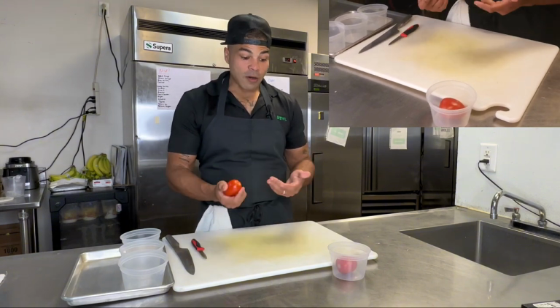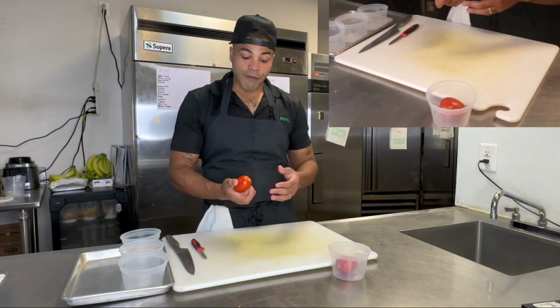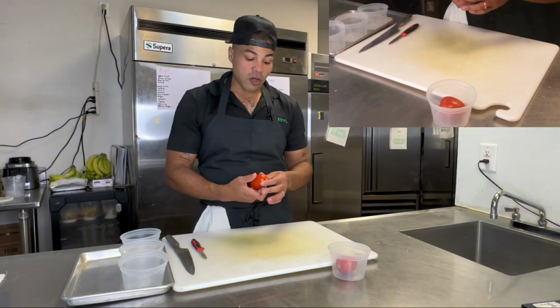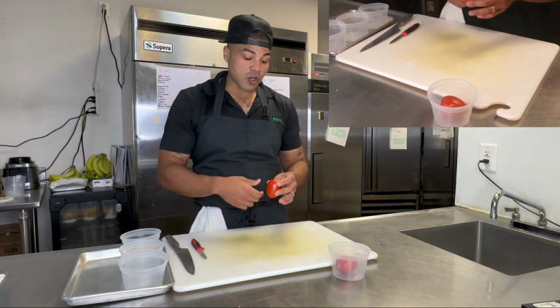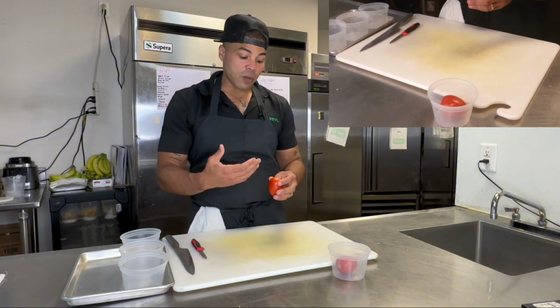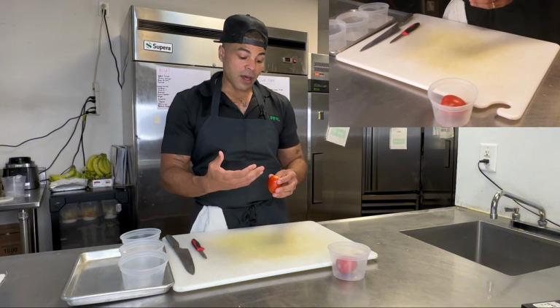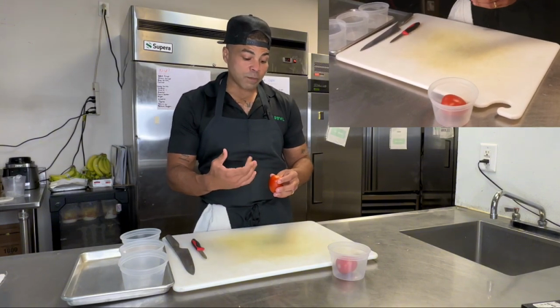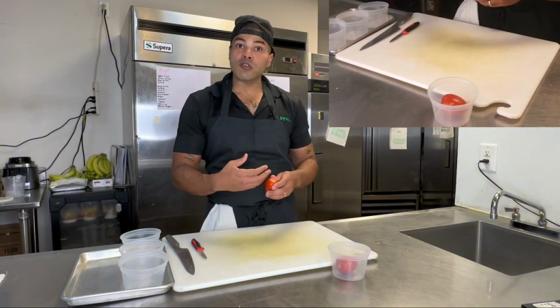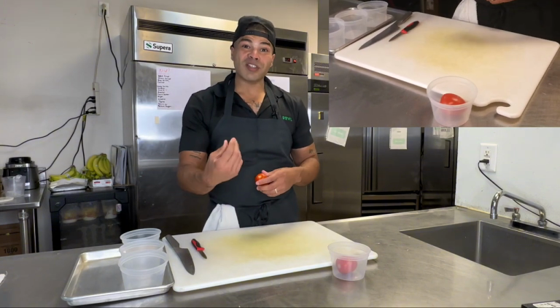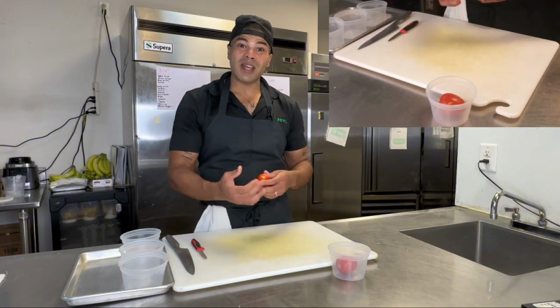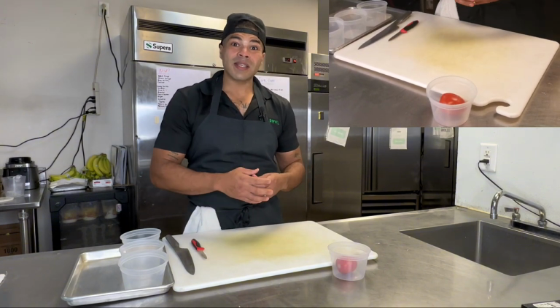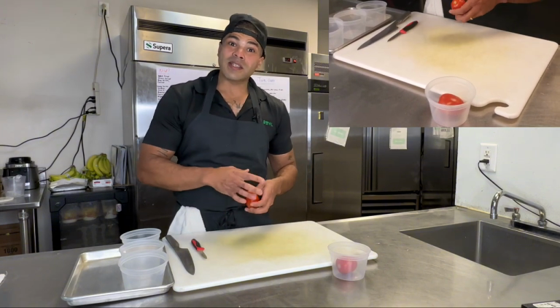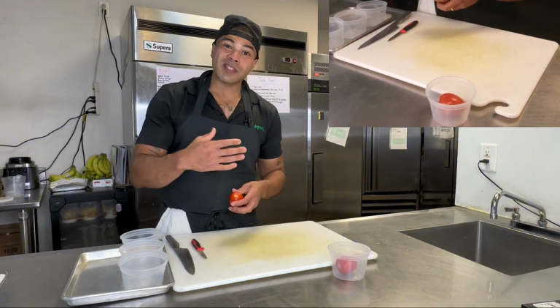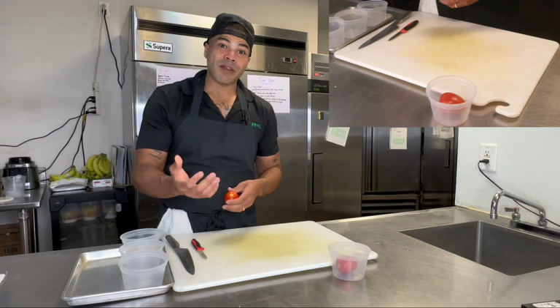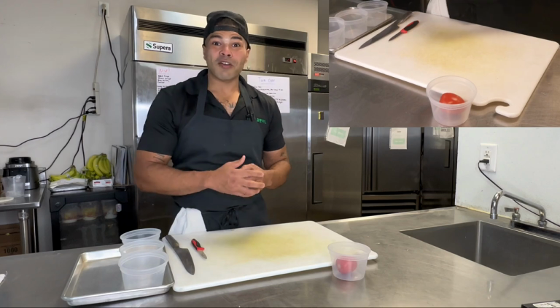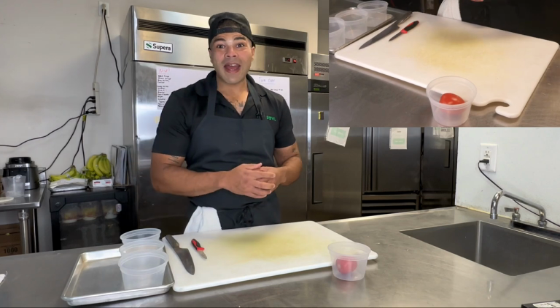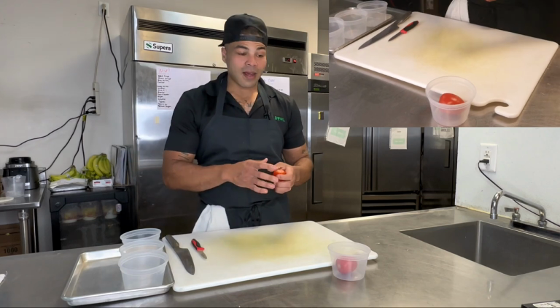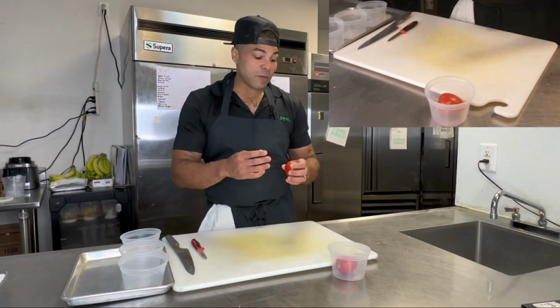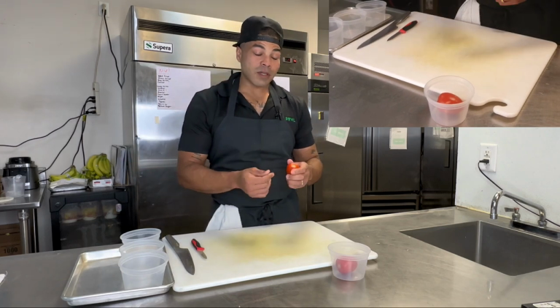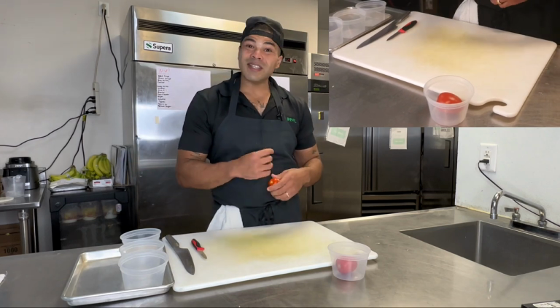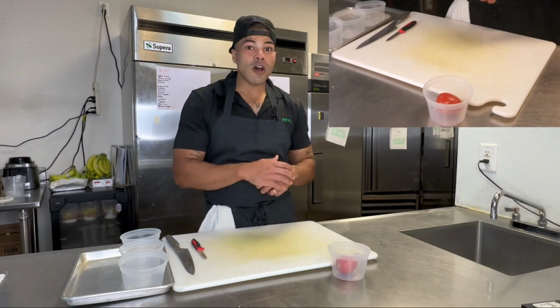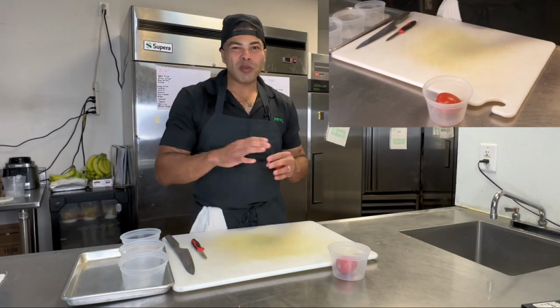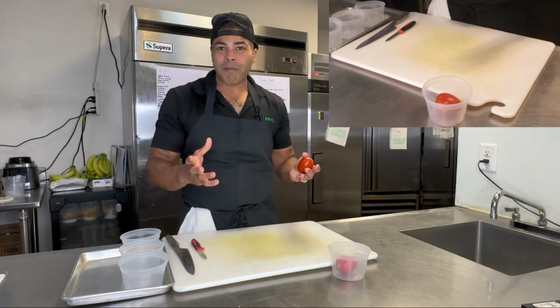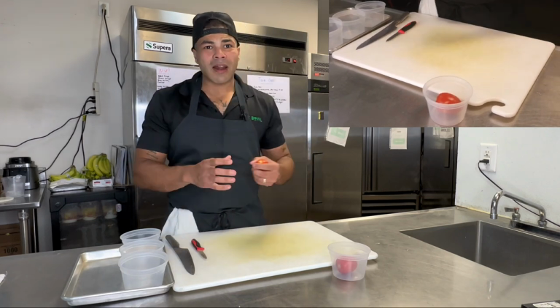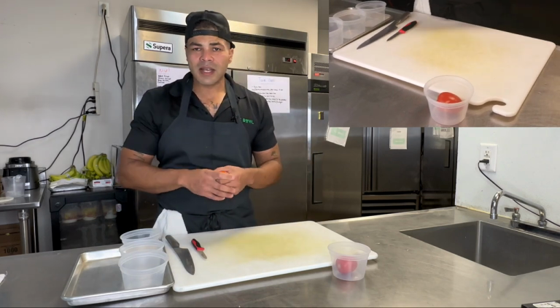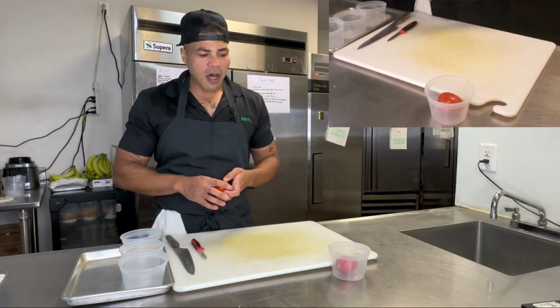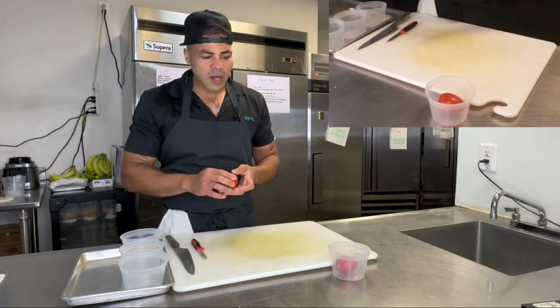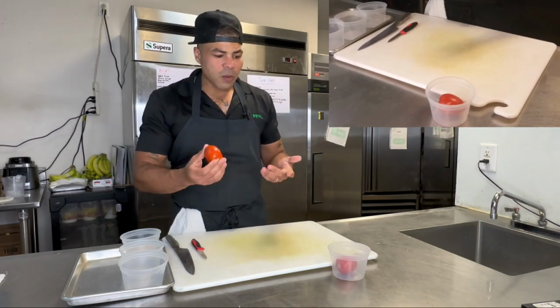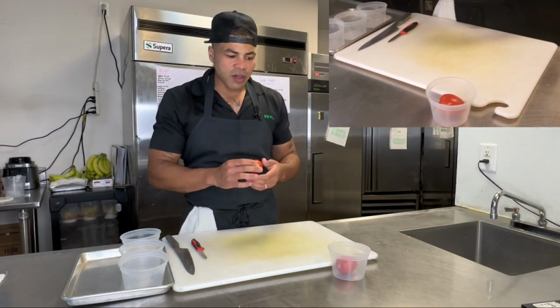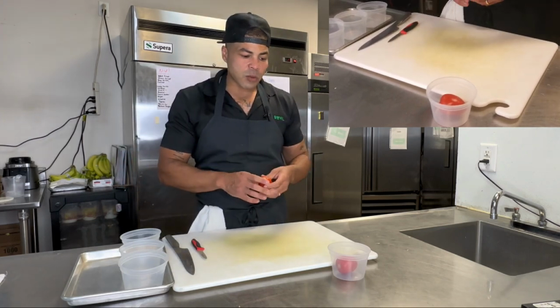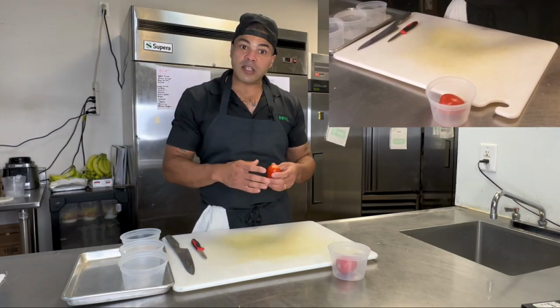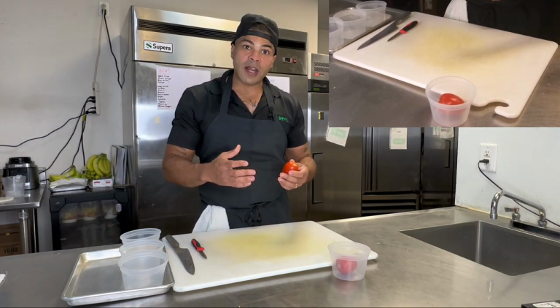Tomatoes are fun. You can do it with some mozzarella cheese, some balsamic vinaigrette, some sea salt — beautiful product. Any way you want to really mess with it is great.